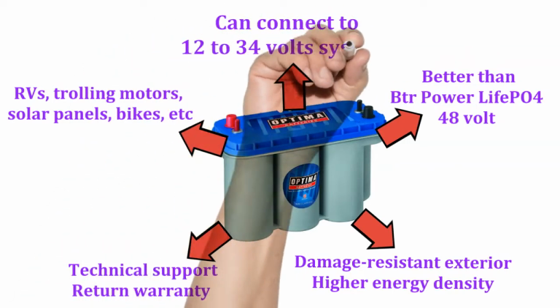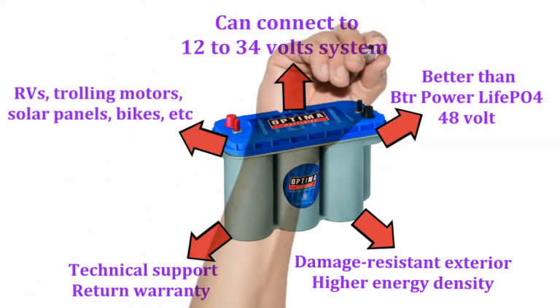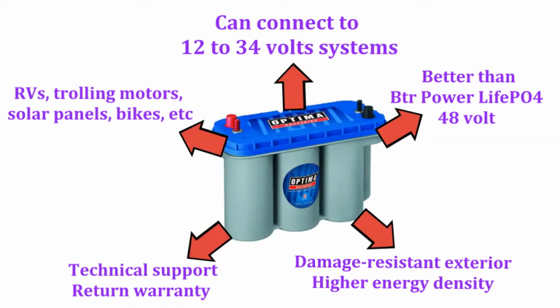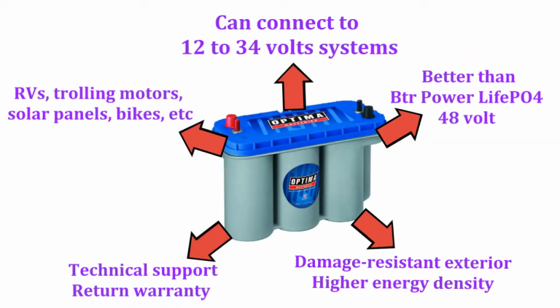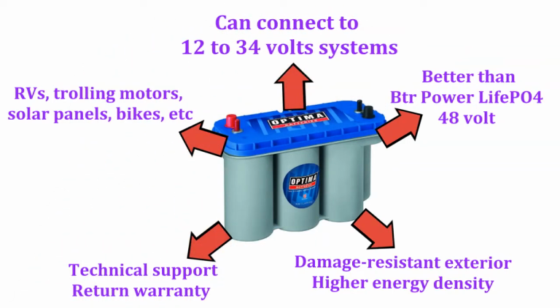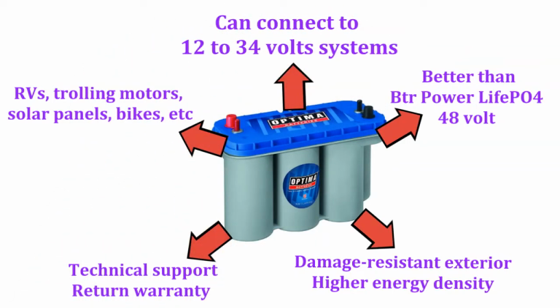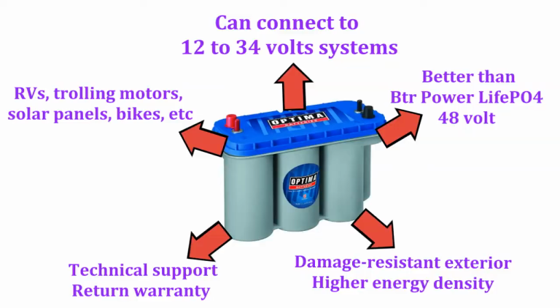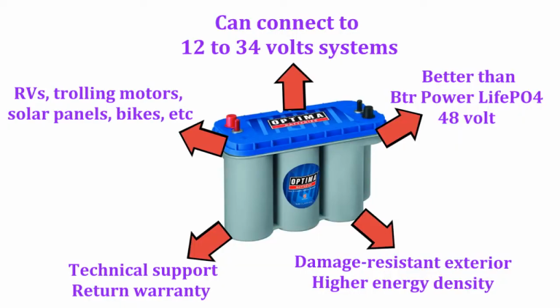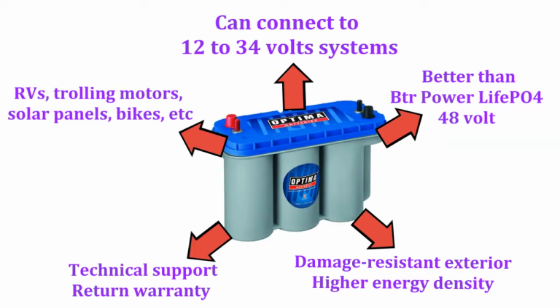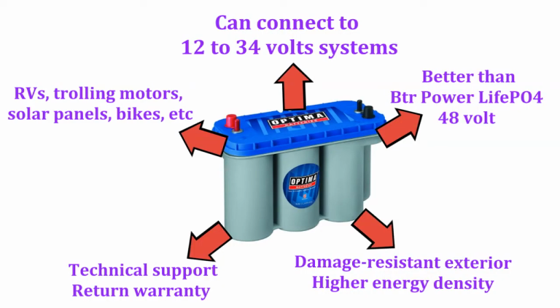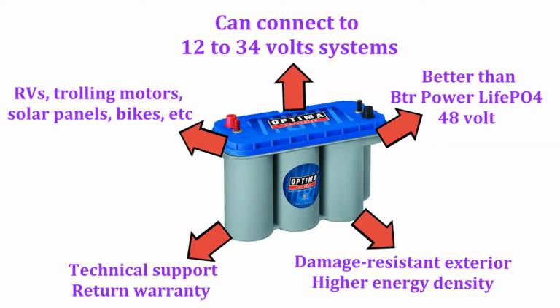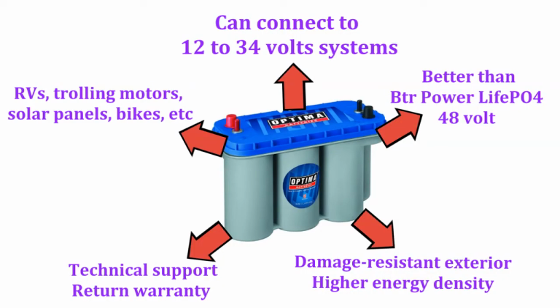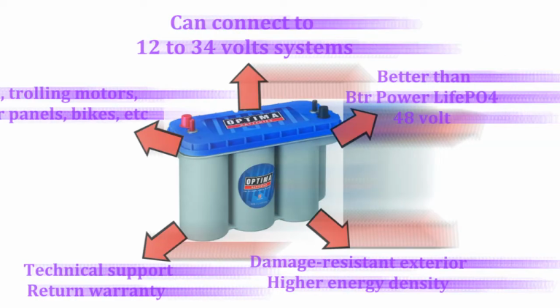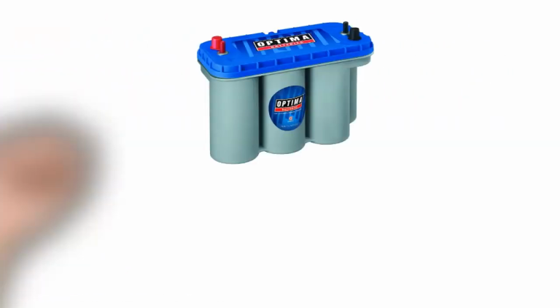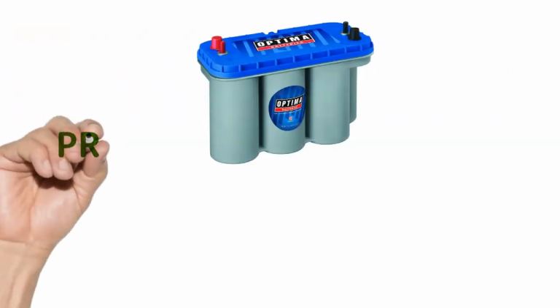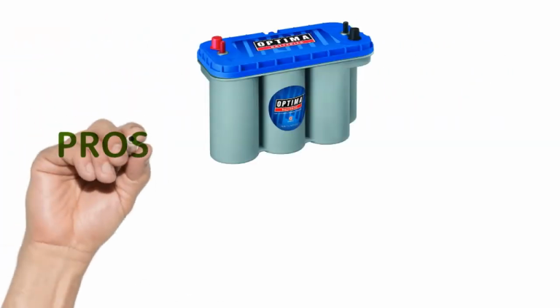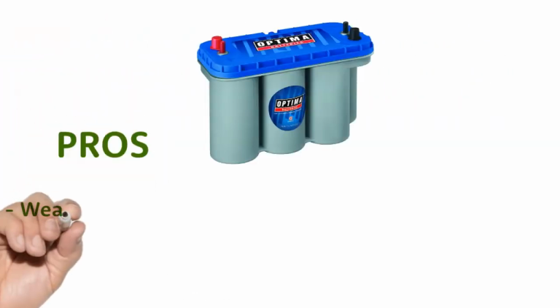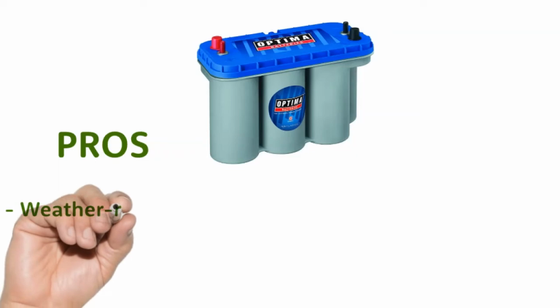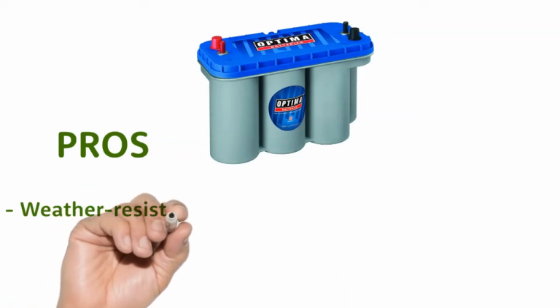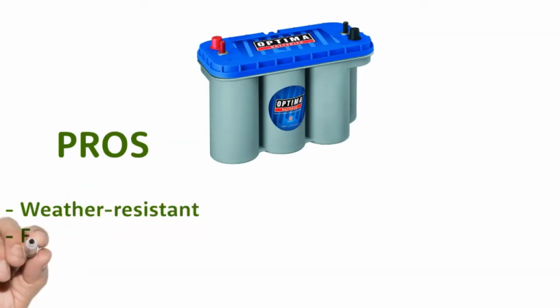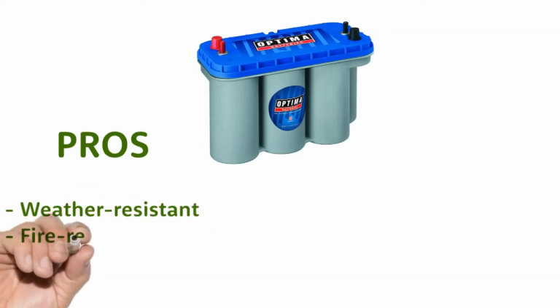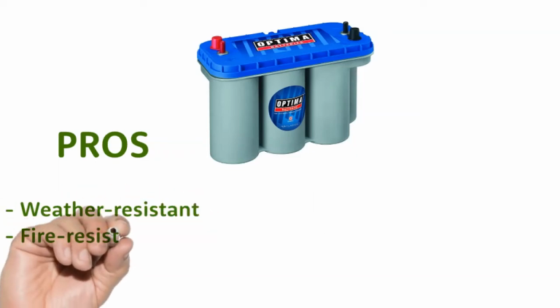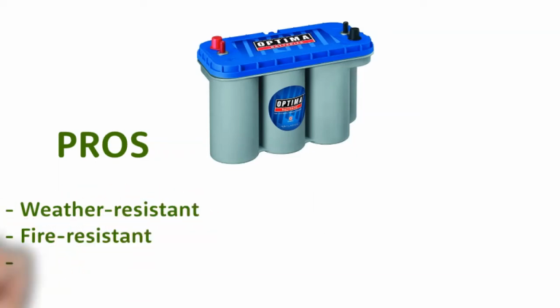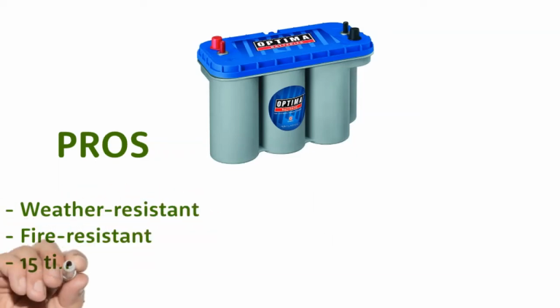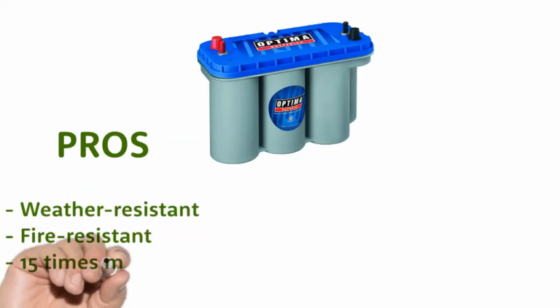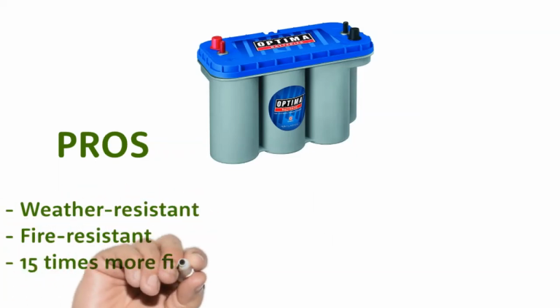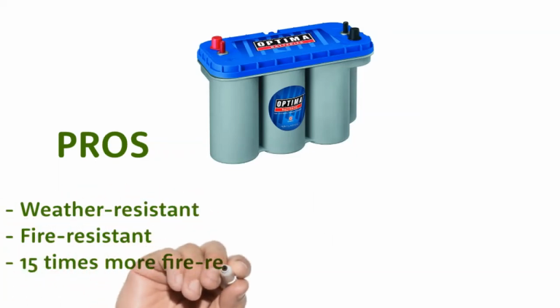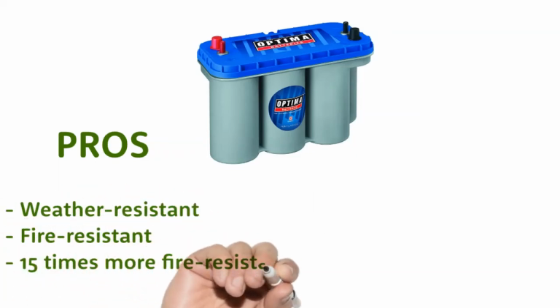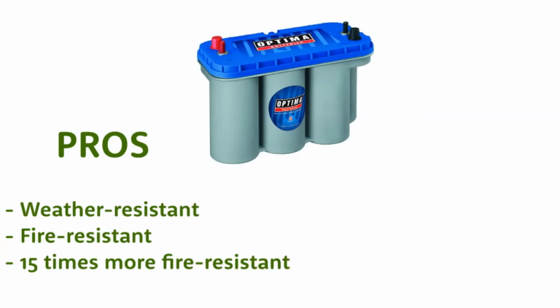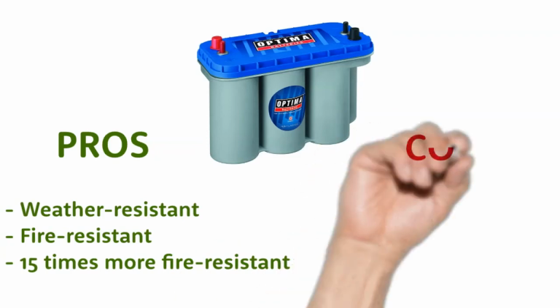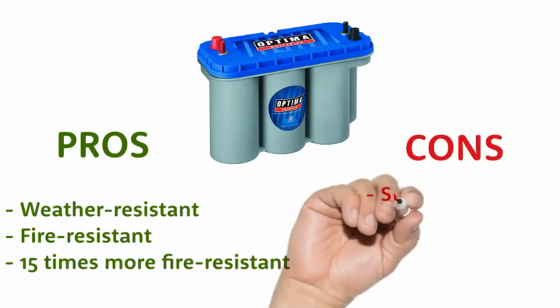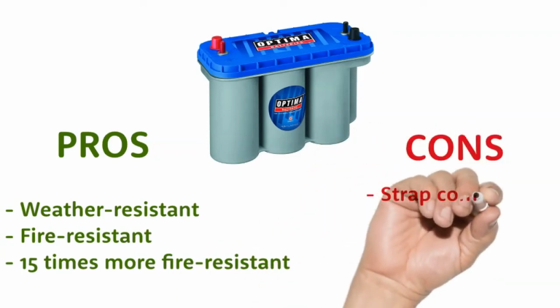The battery is also perfect for a beginner as it comes with an easy-to-read manual and steady technical support. Pros: Weather-resistant, fire-resistant — 15 times more fire-resistant. Cons: Strap comes off.